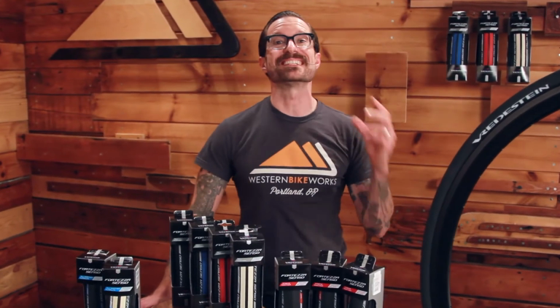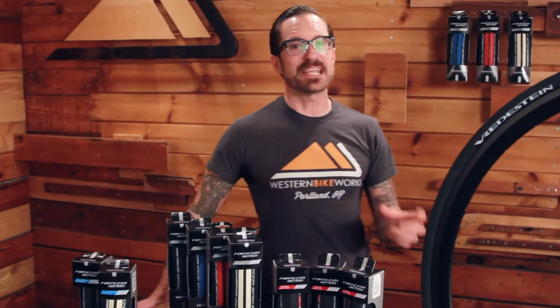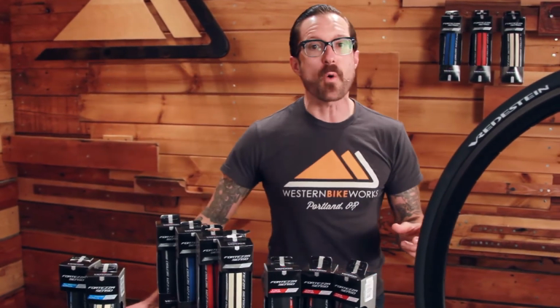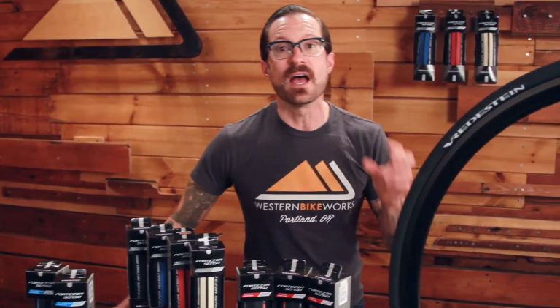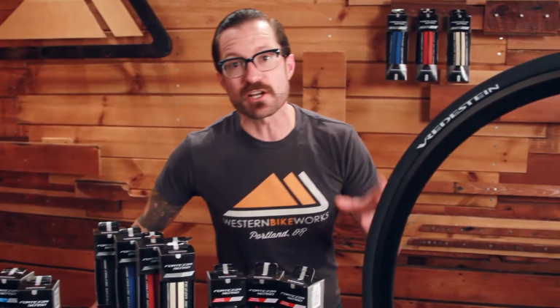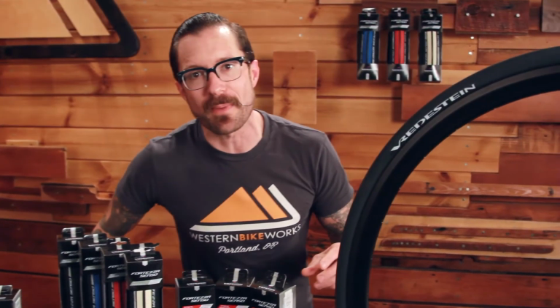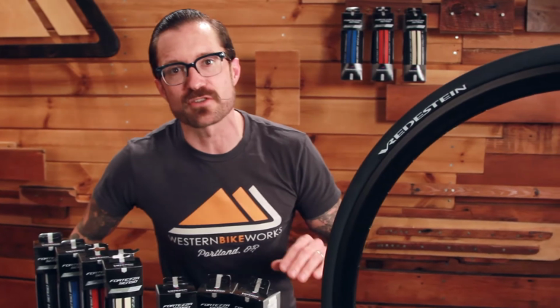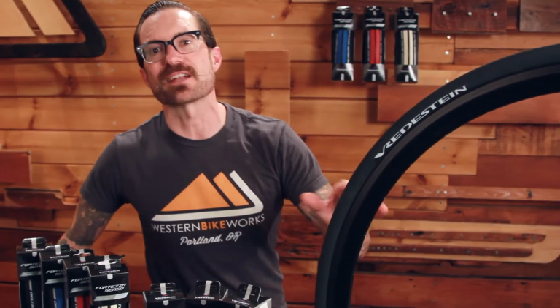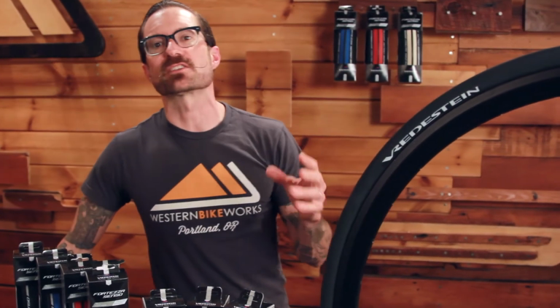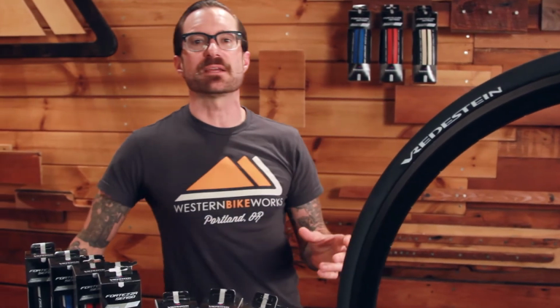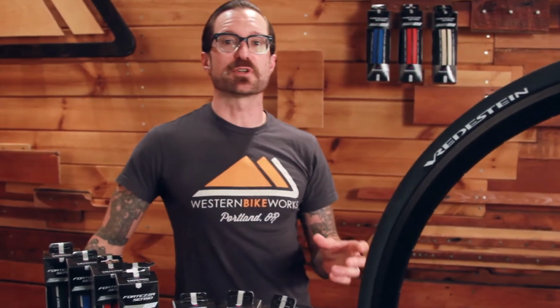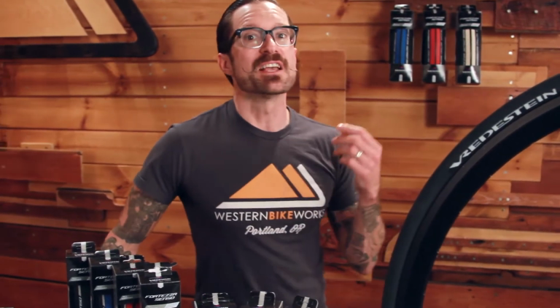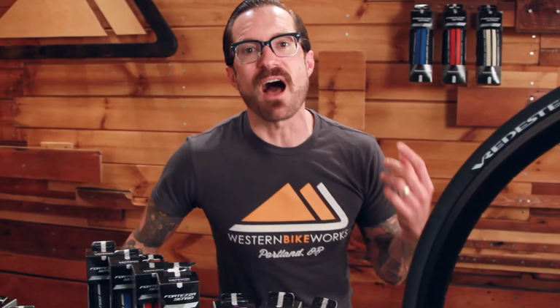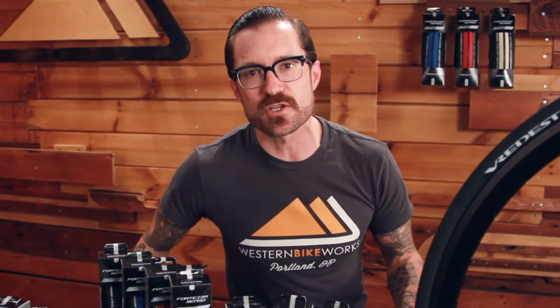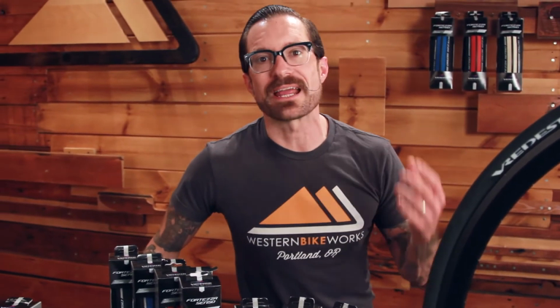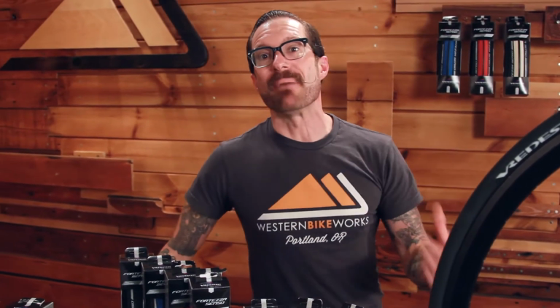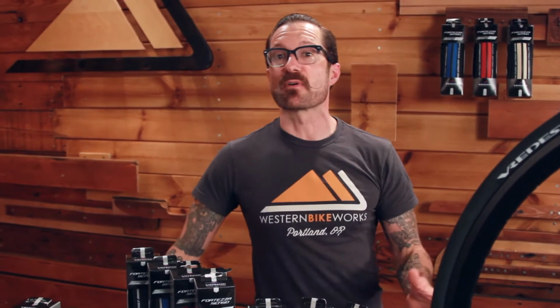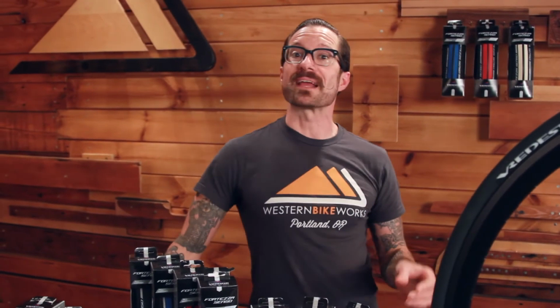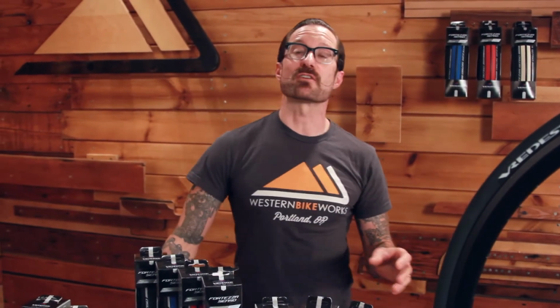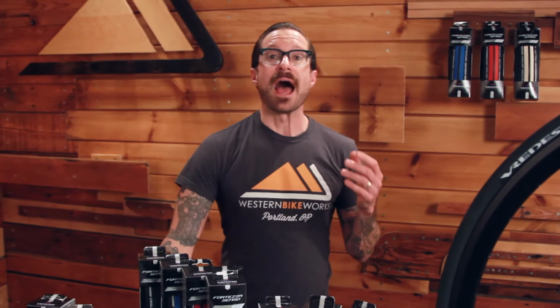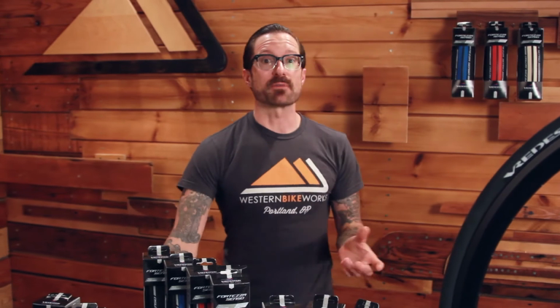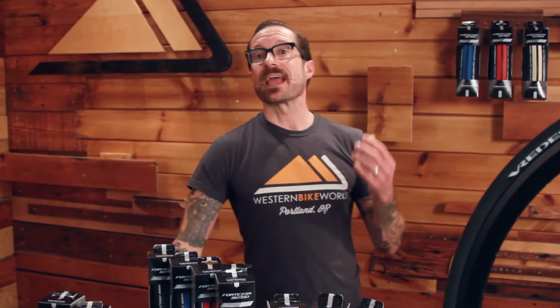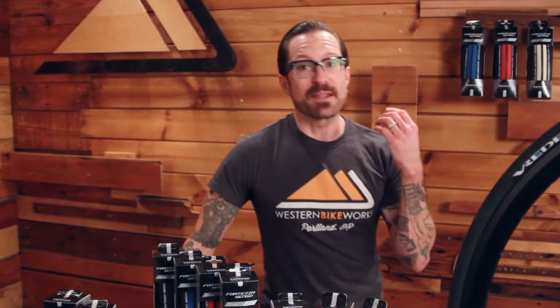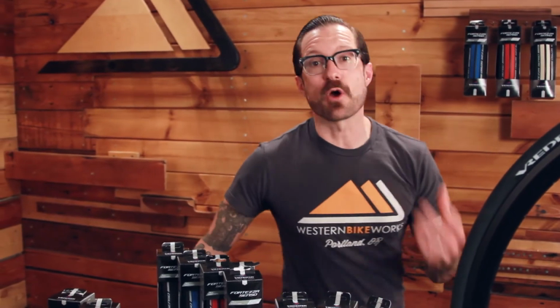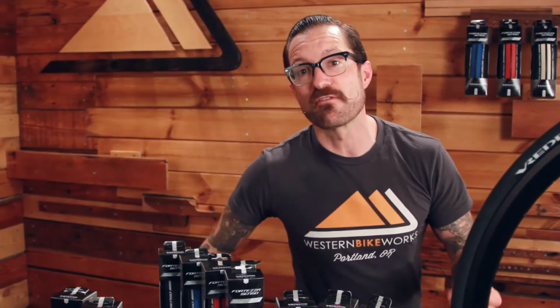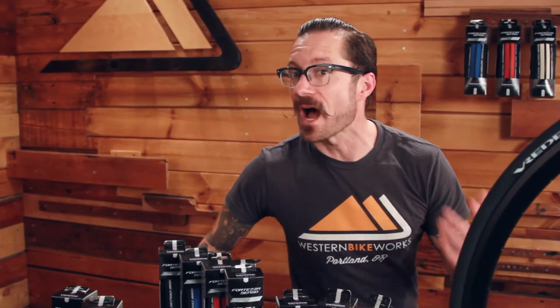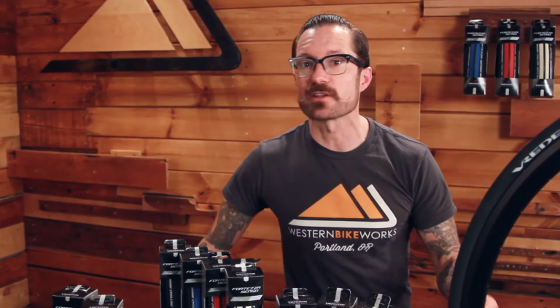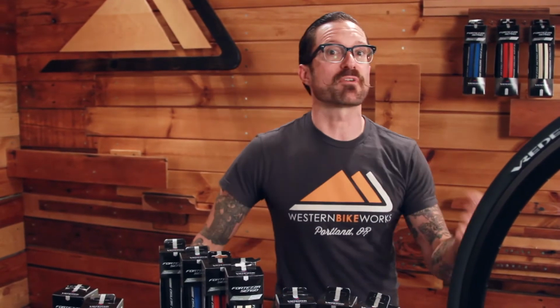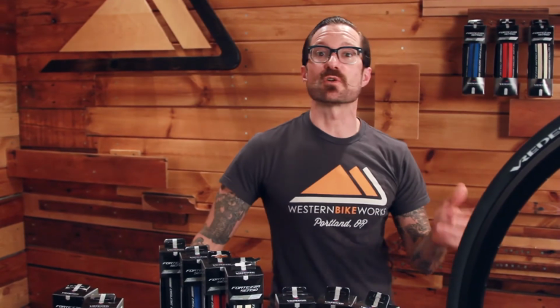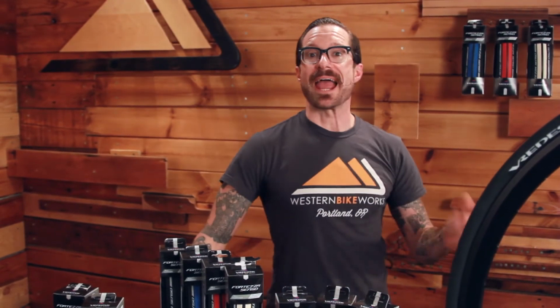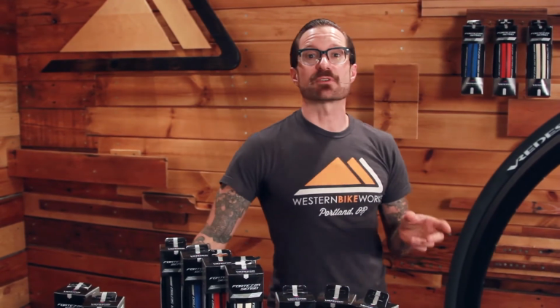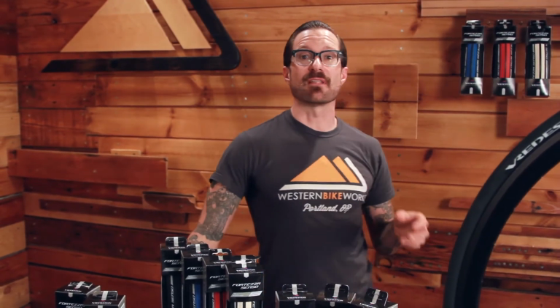Since 1908, Dutch tire manufacturer Wrettestein has quietly been producing some of the highest quality, best-performing tires out there. They have been the go-to for tire connoisseurs, professionals, and amateurs alike.